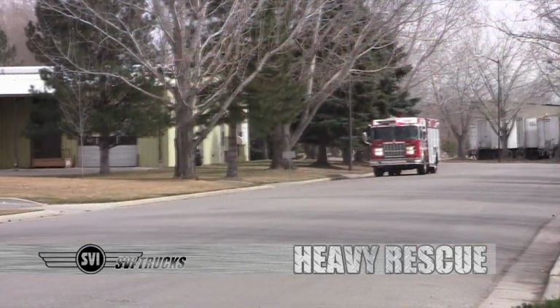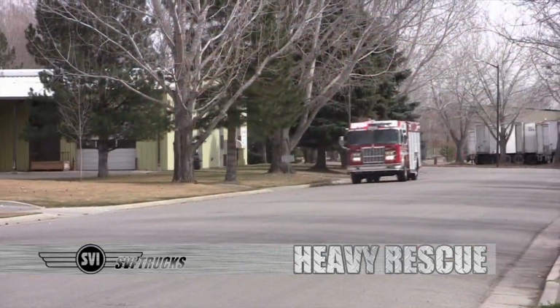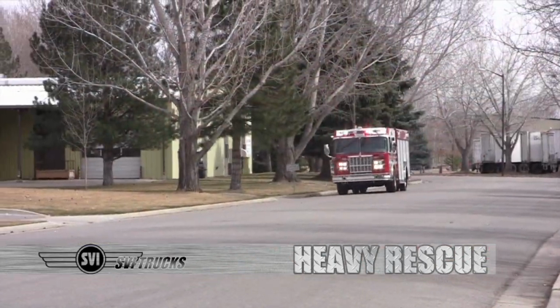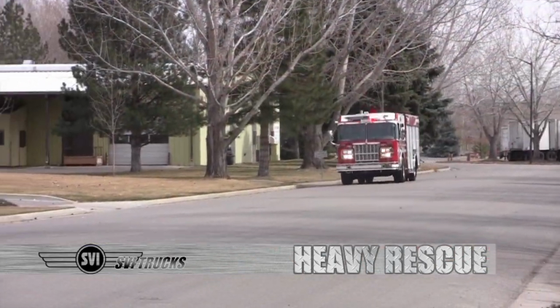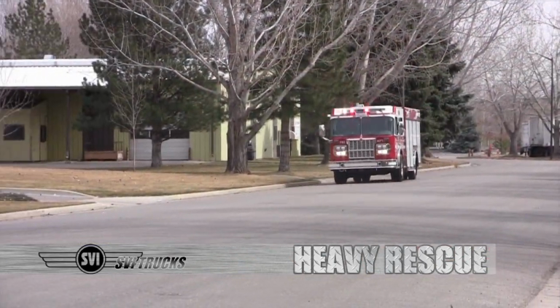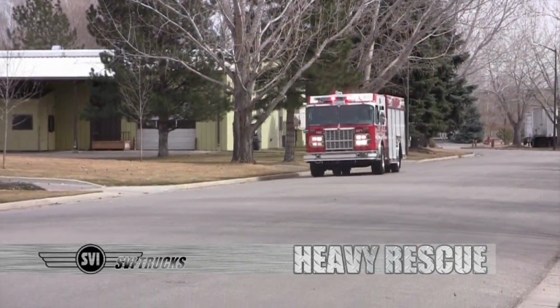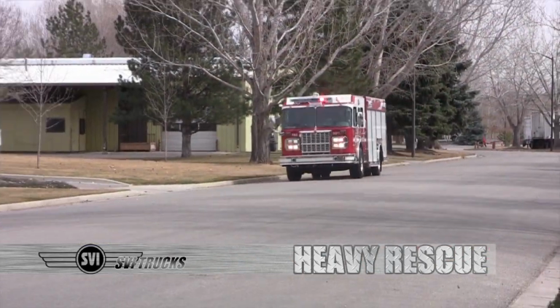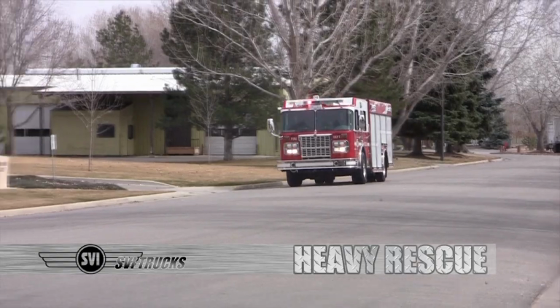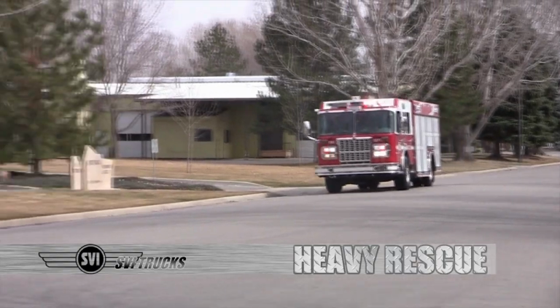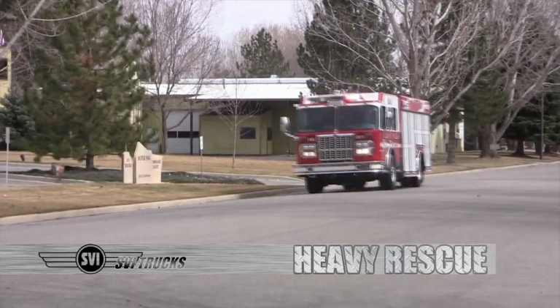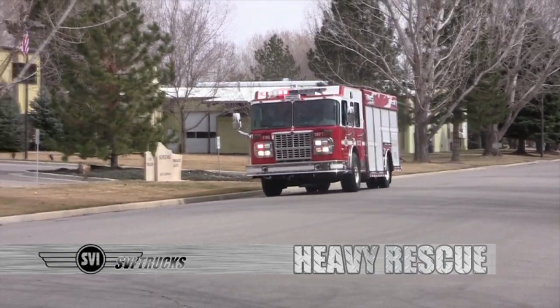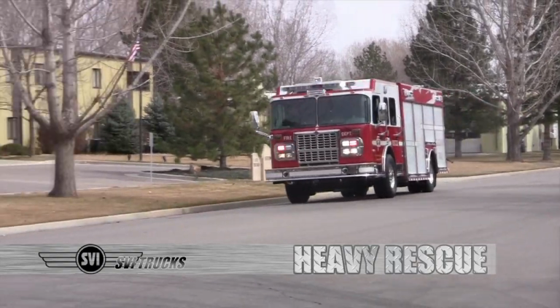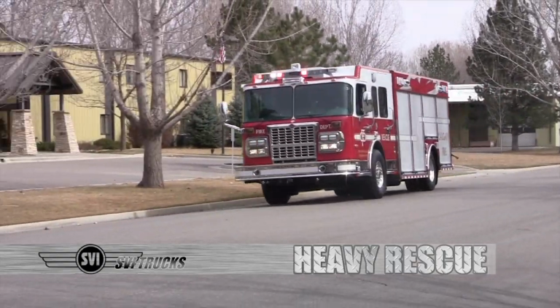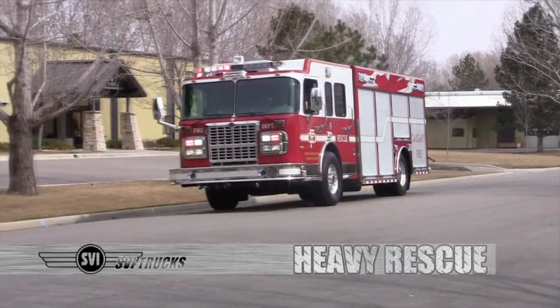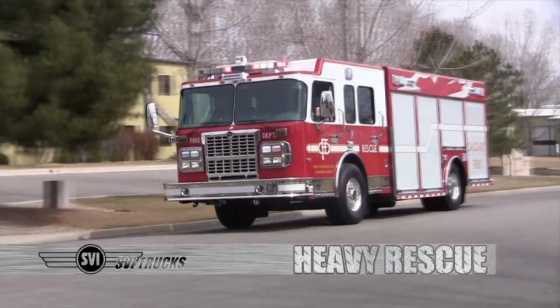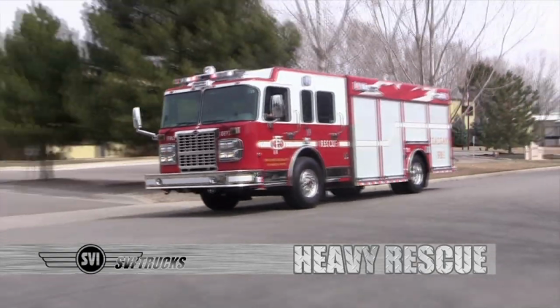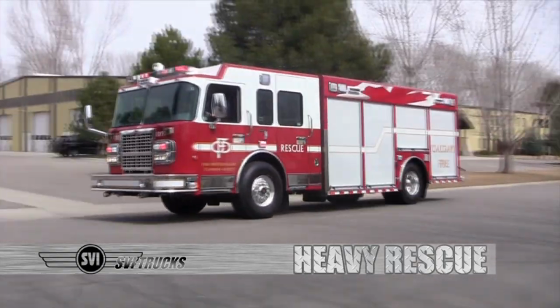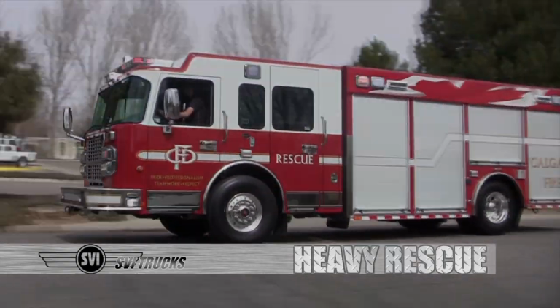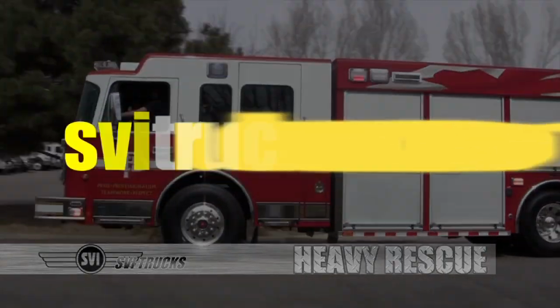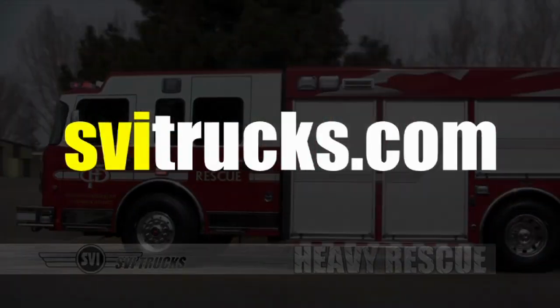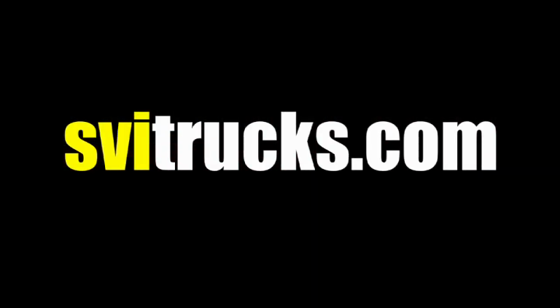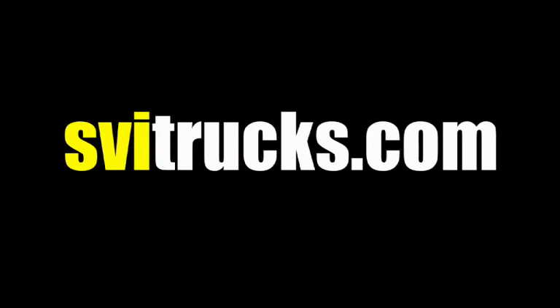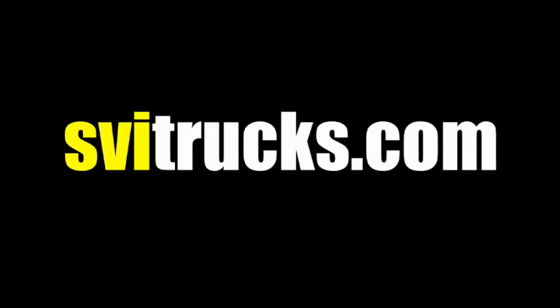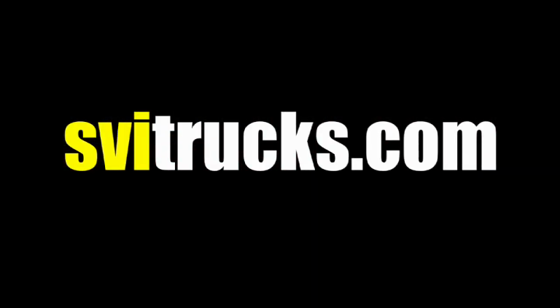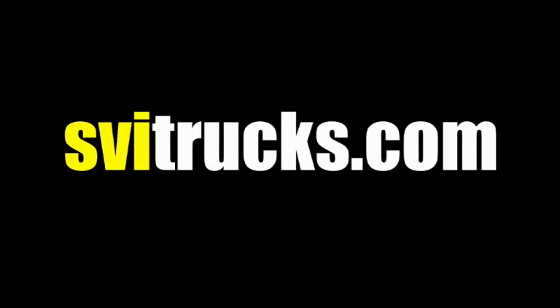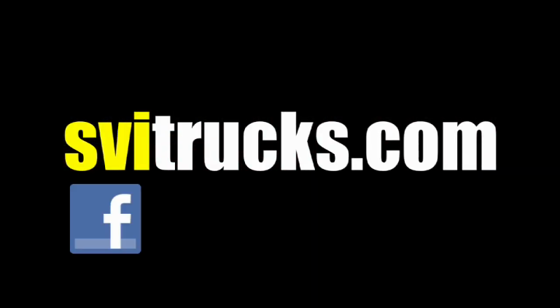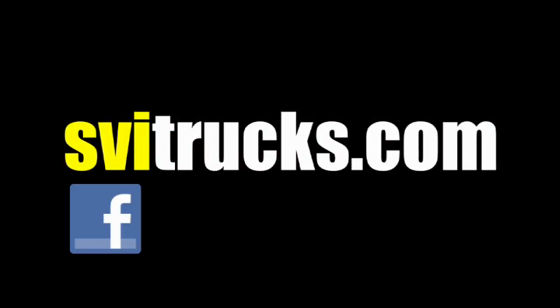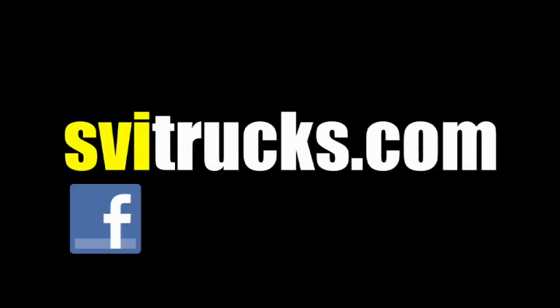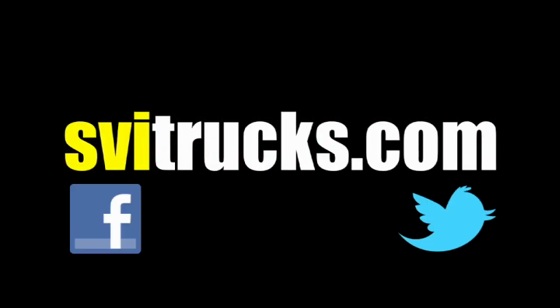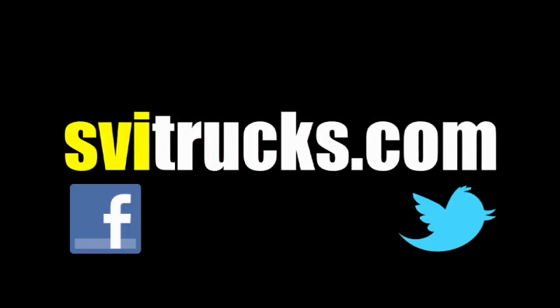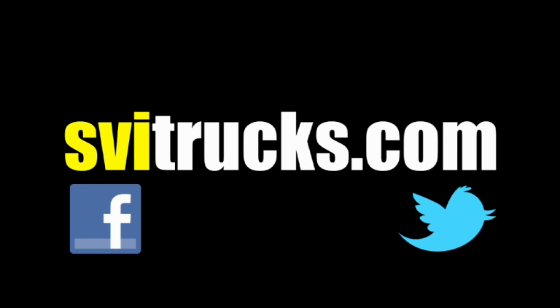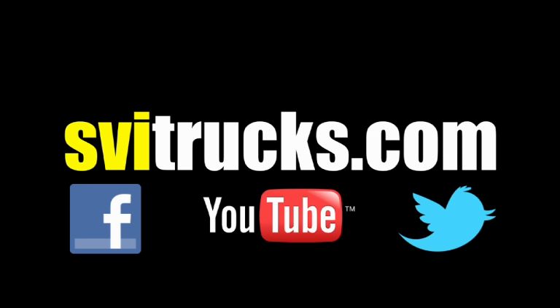If you want to learn even more about us, contact your local dealer or SVI directly at svittrucks.com or on Facebook, Twitter, and YouTube.